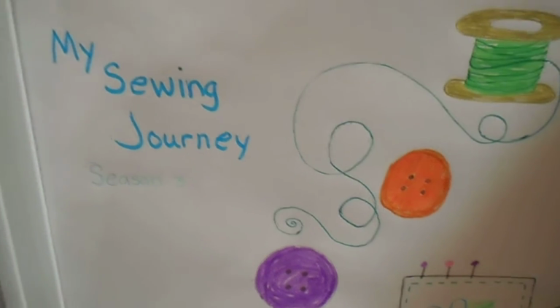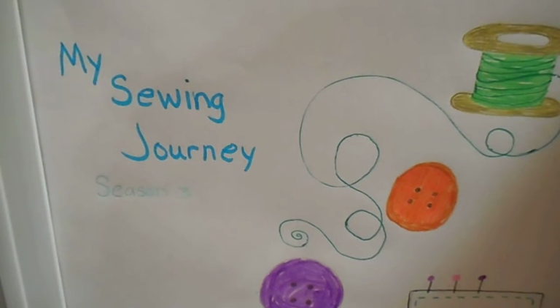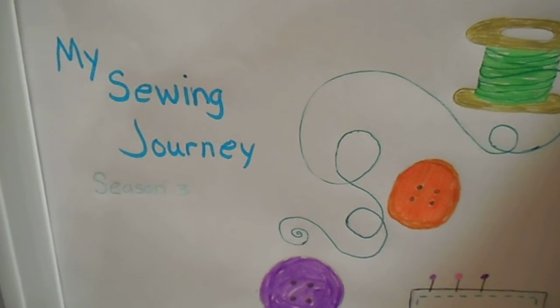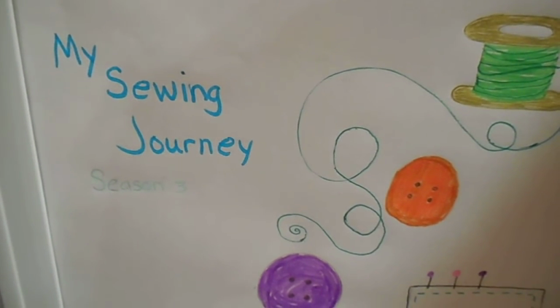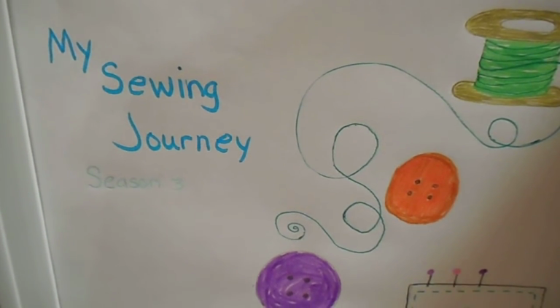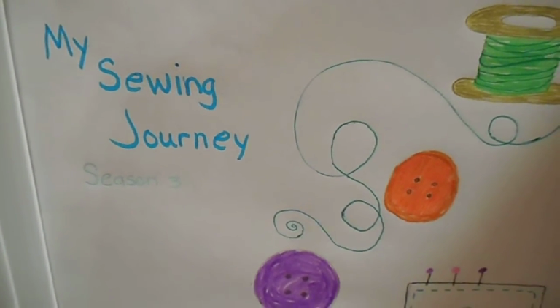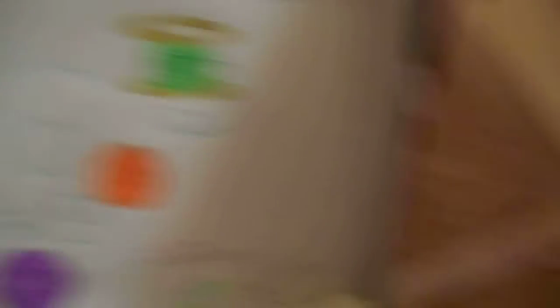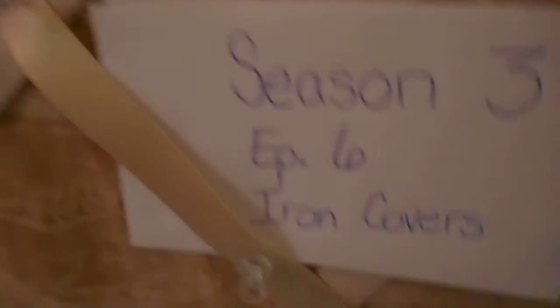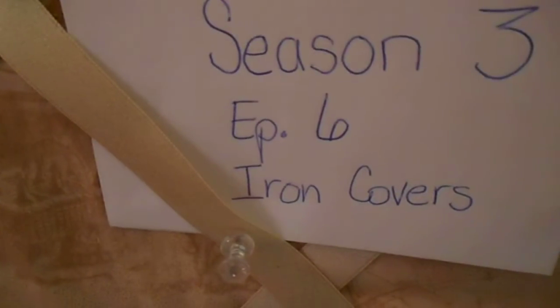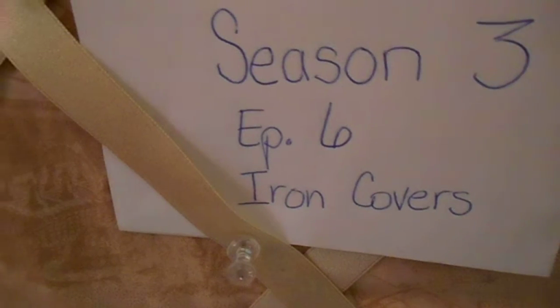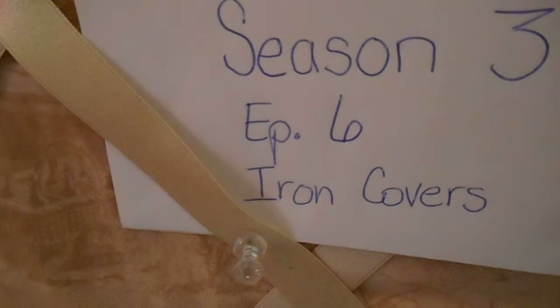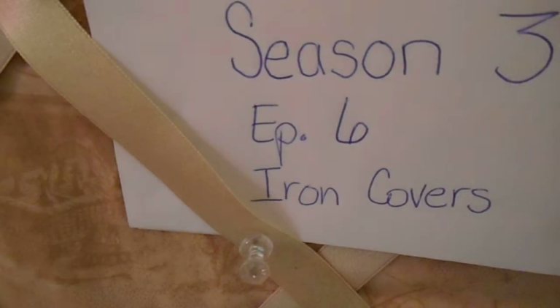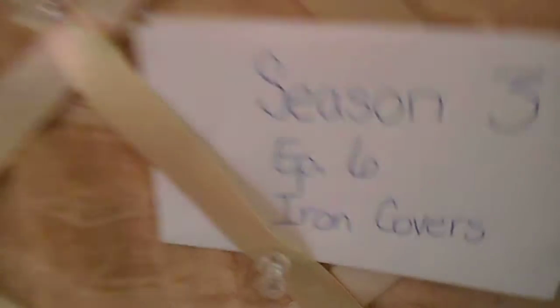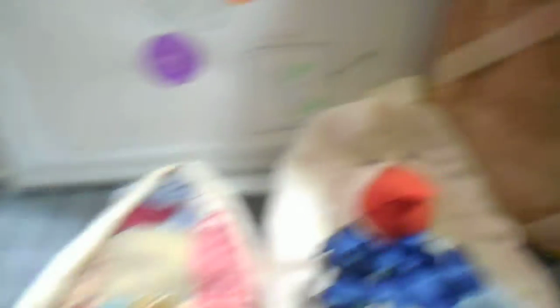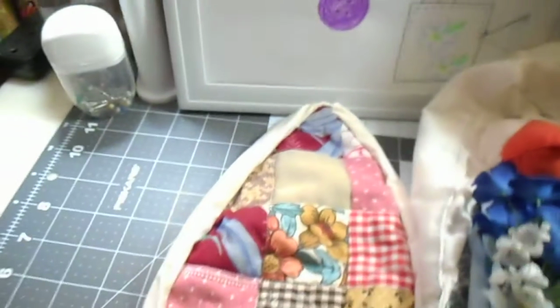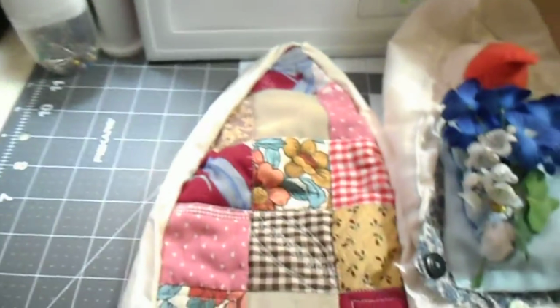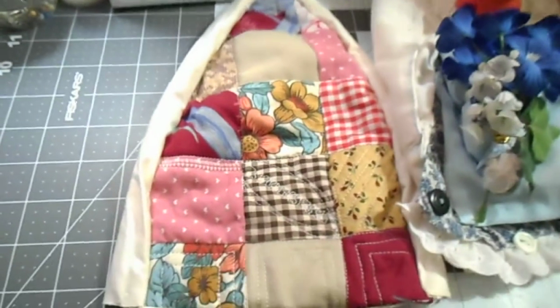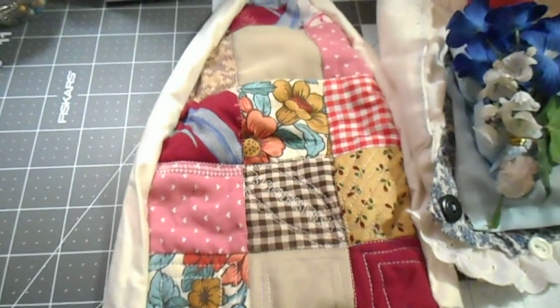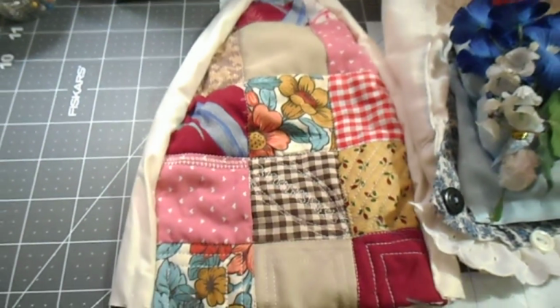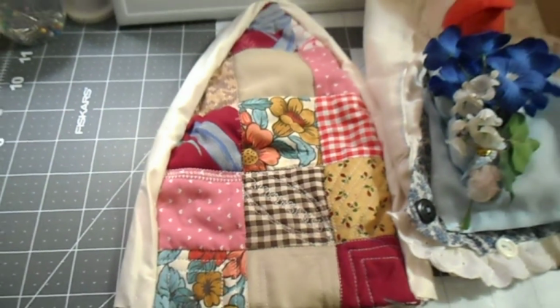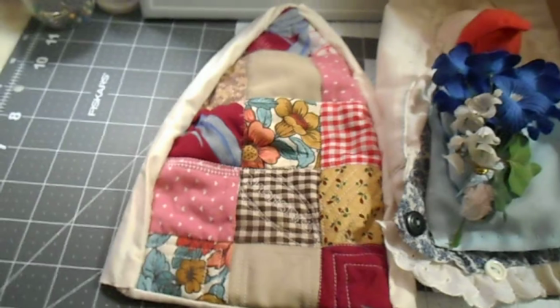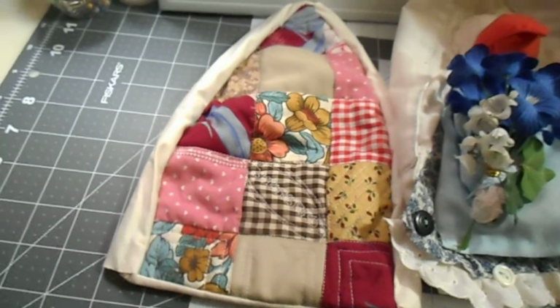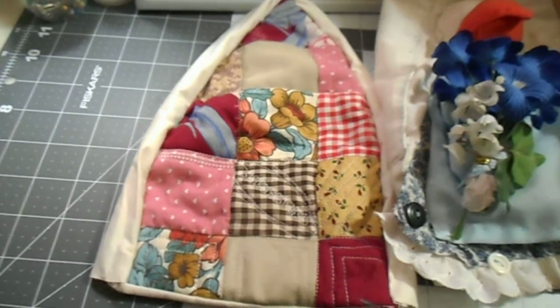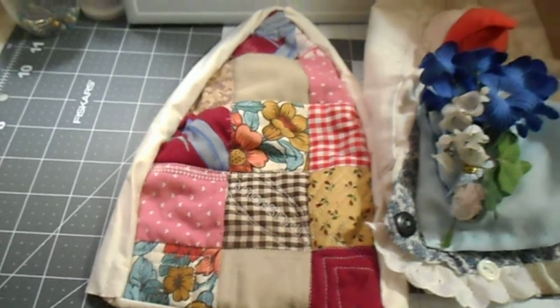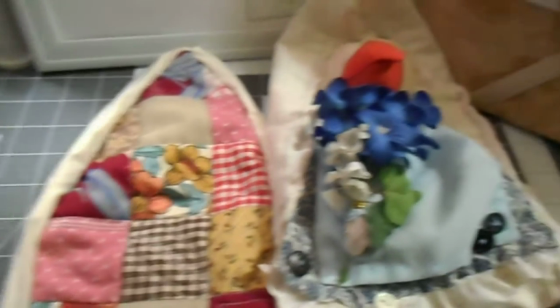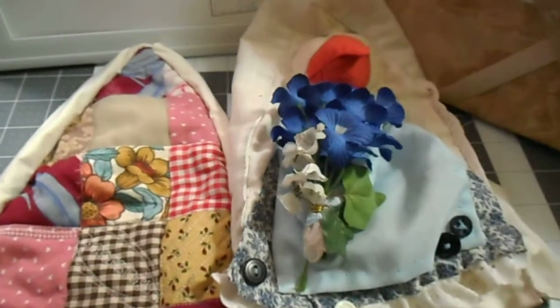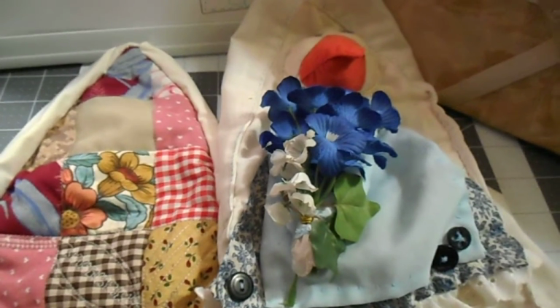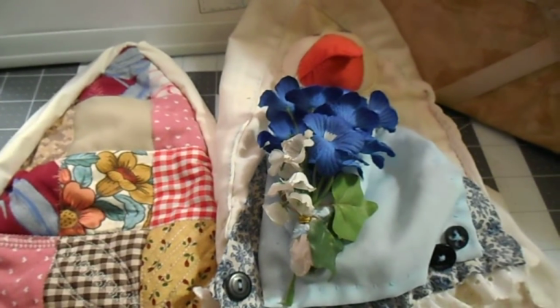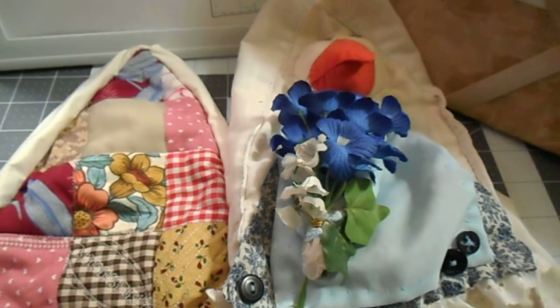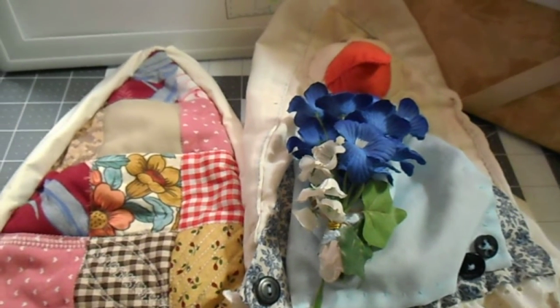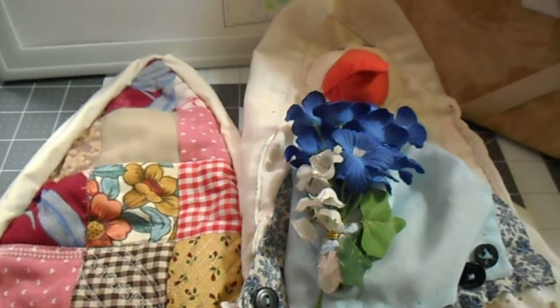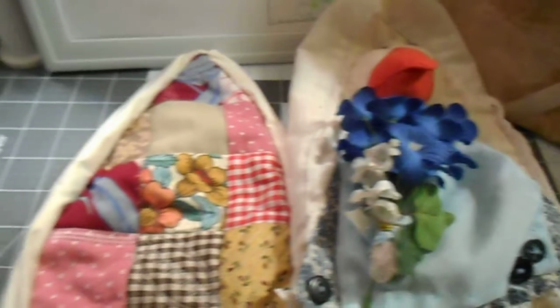This week on my sewing journey I will be discussing iron covers. These are easy to make and you can have a lot of fun designing a different cover for them.